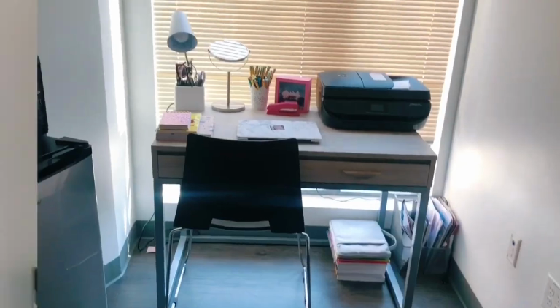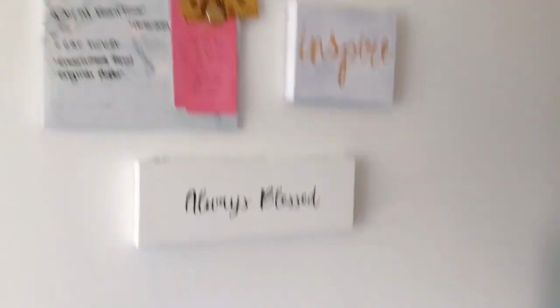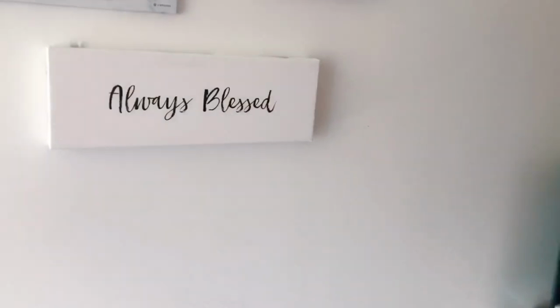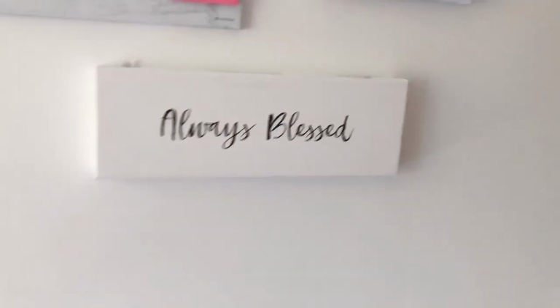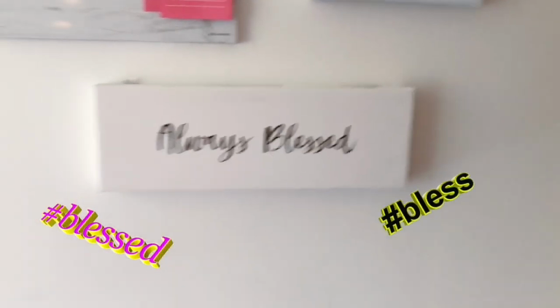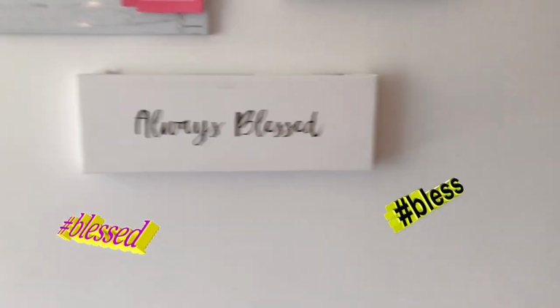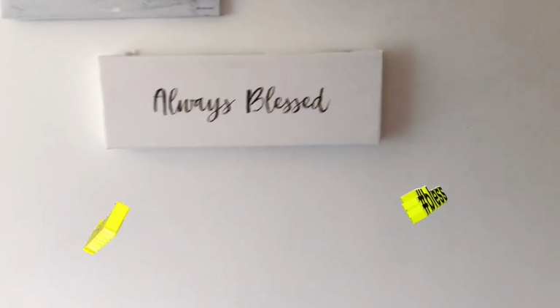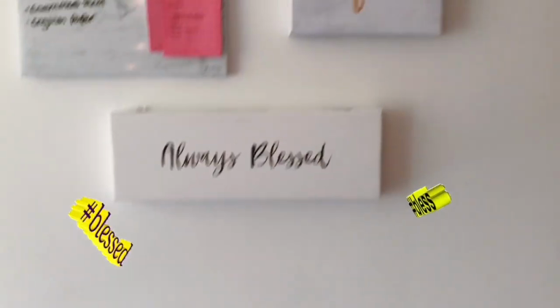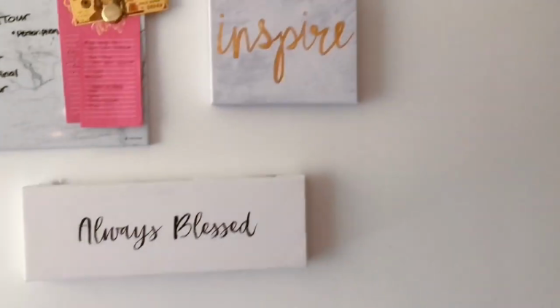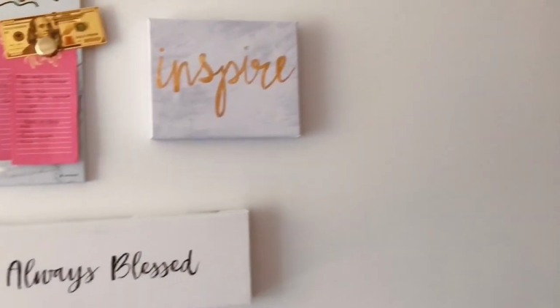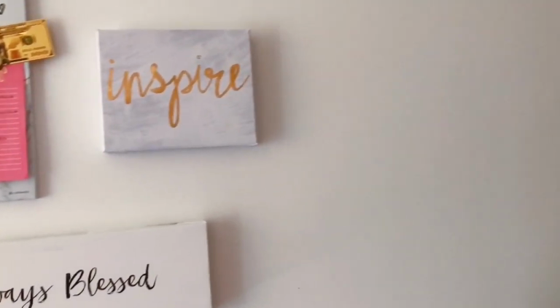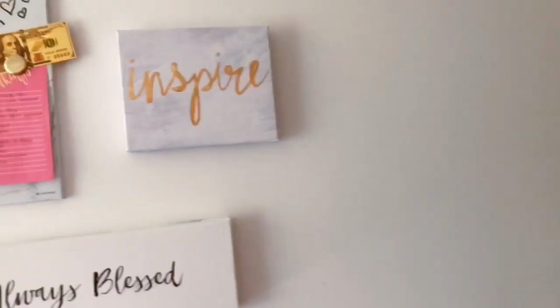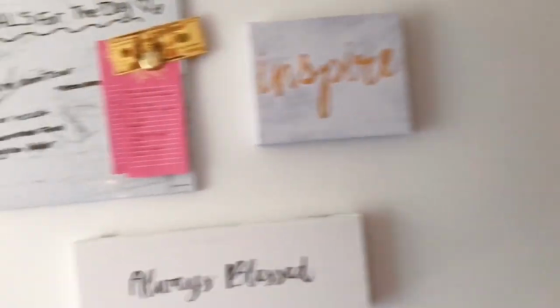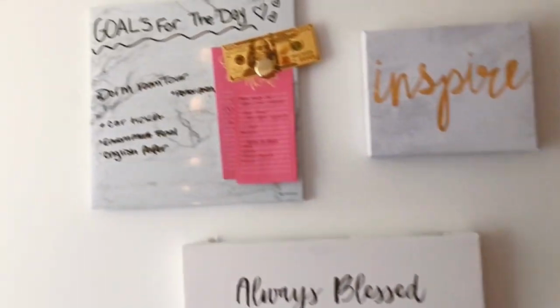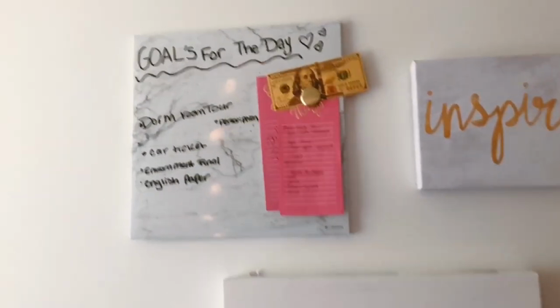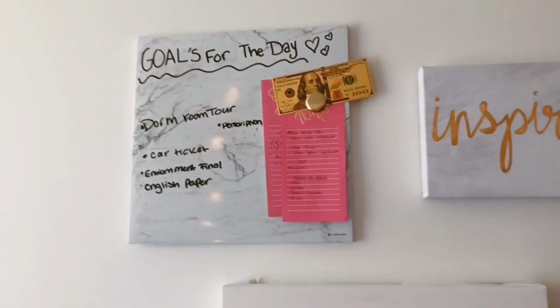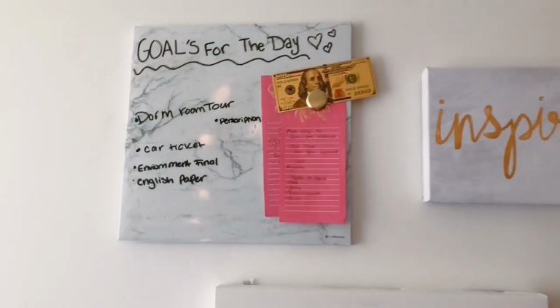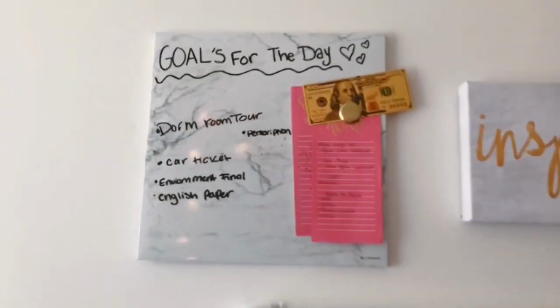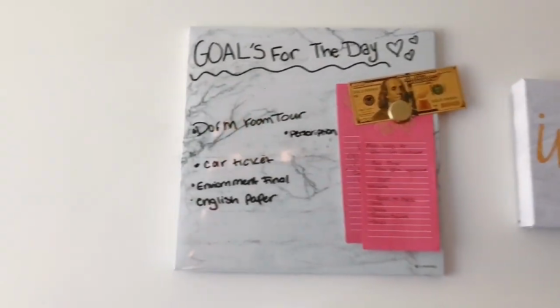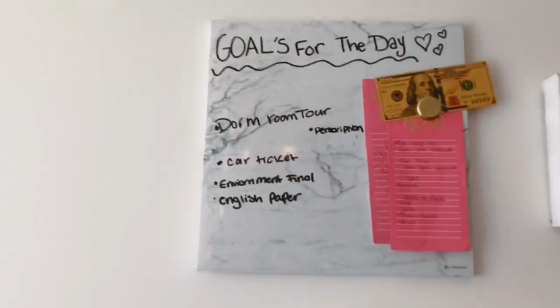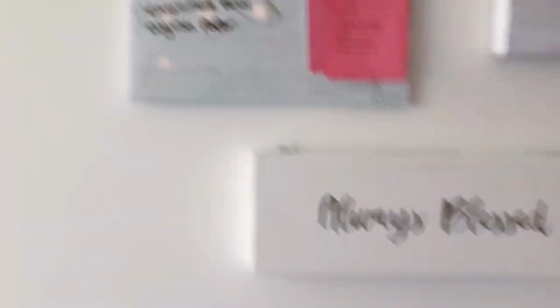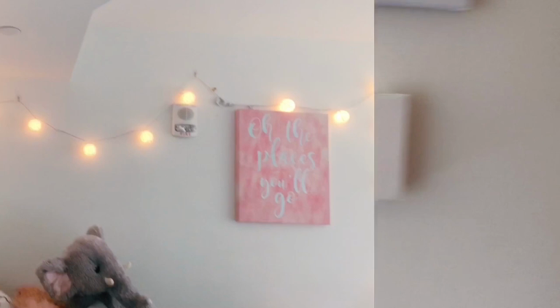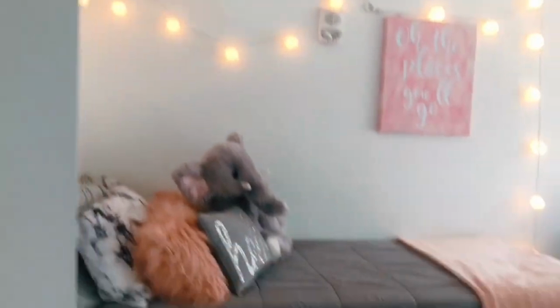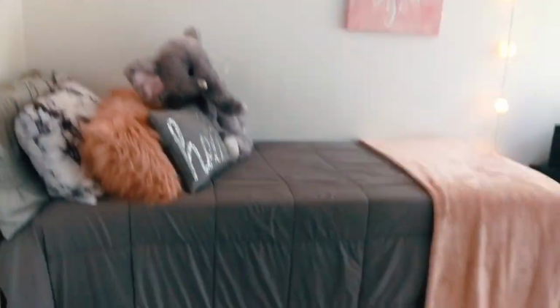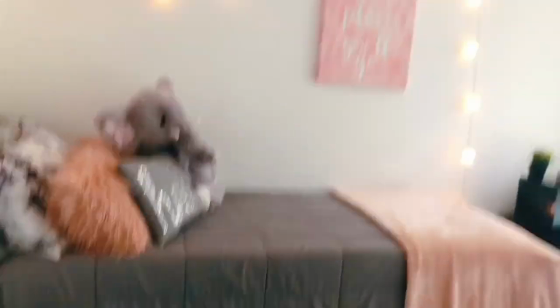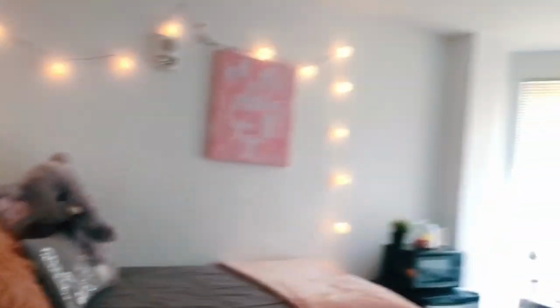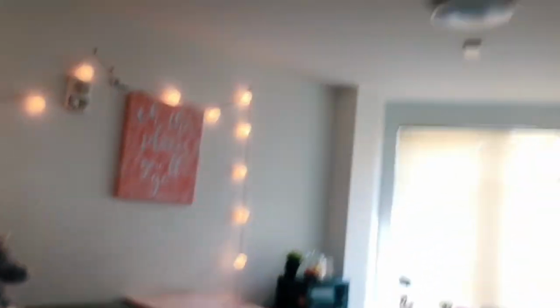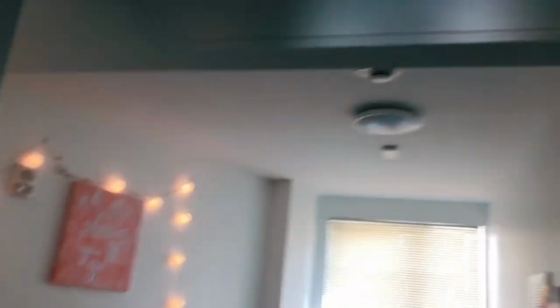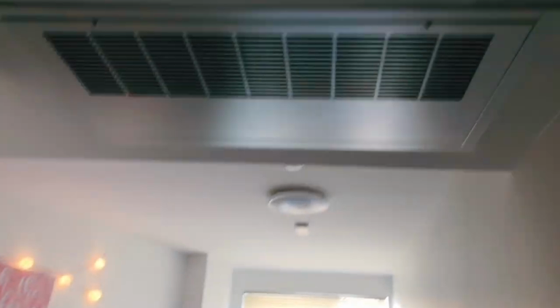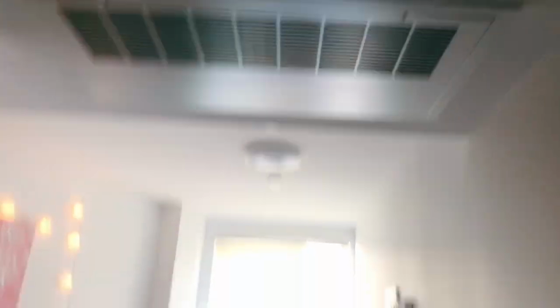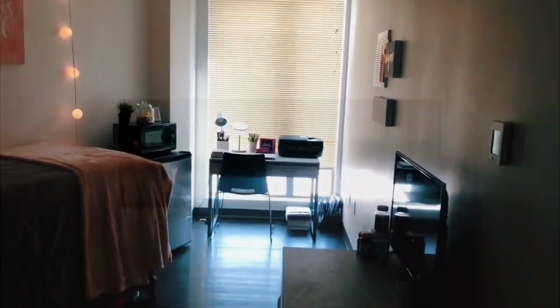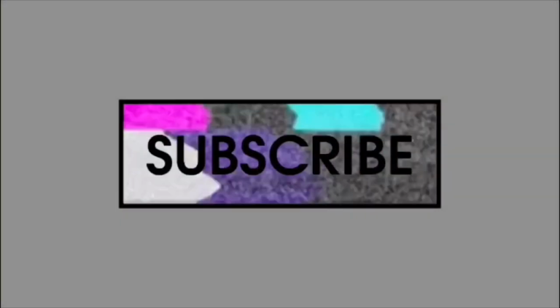I have these little posters and stuff — I also got those from Home Goods and TJ Maxx. I know it's short, guys, but that's all I got. I'm showing you an overview. Thanks for watching!